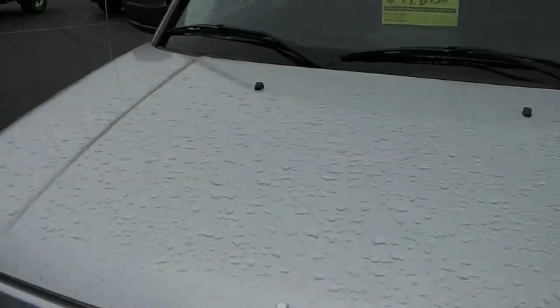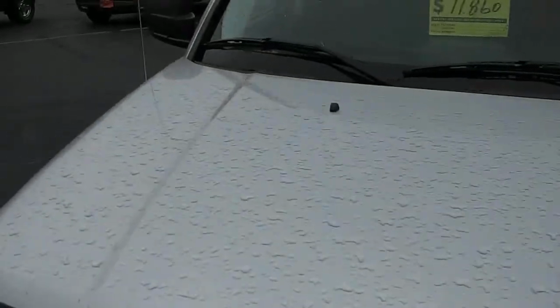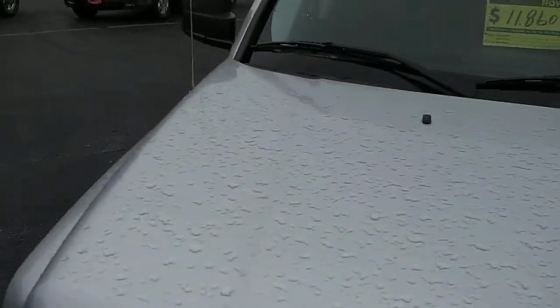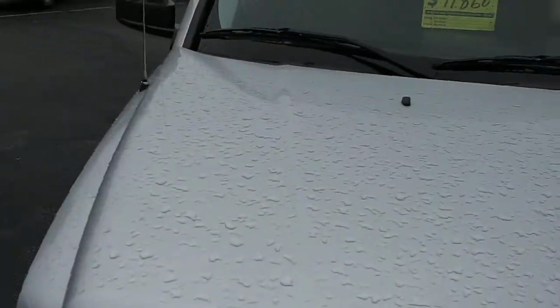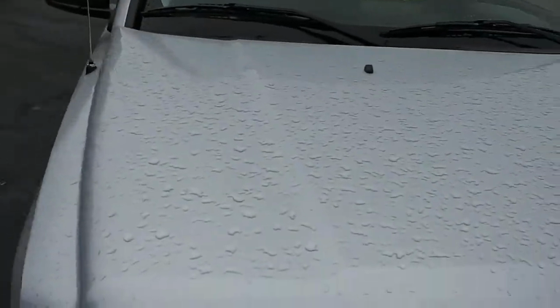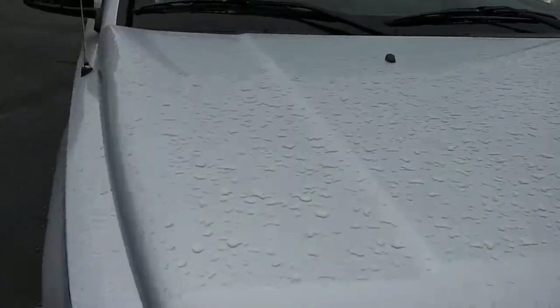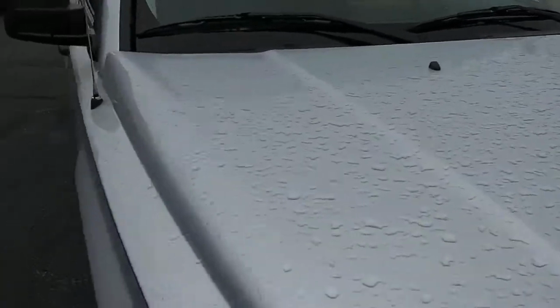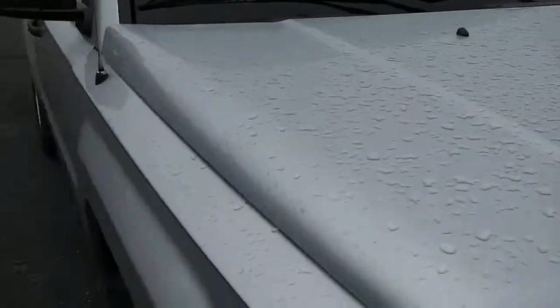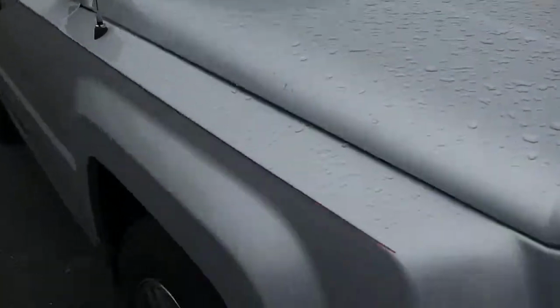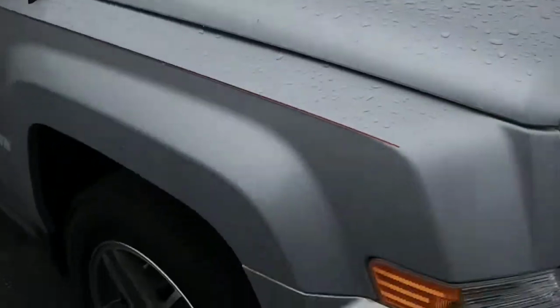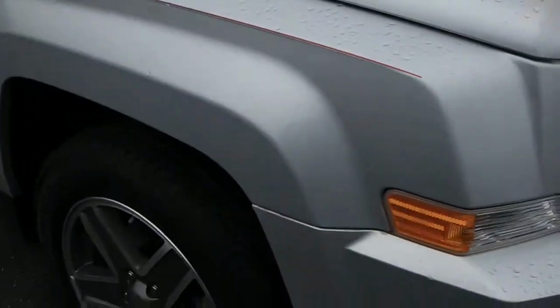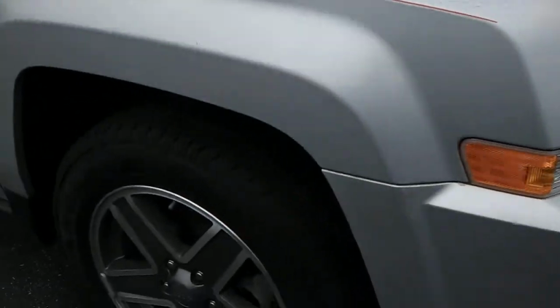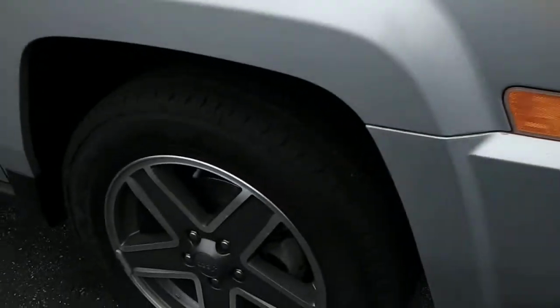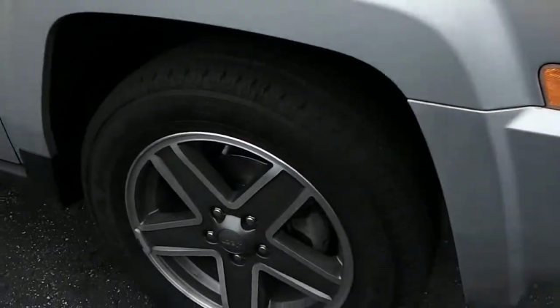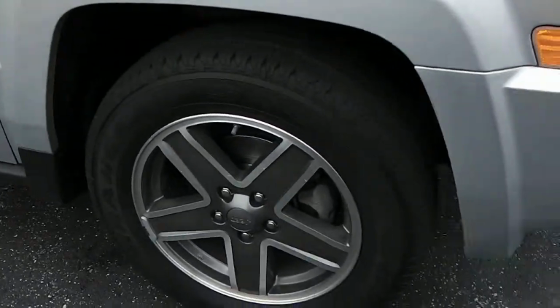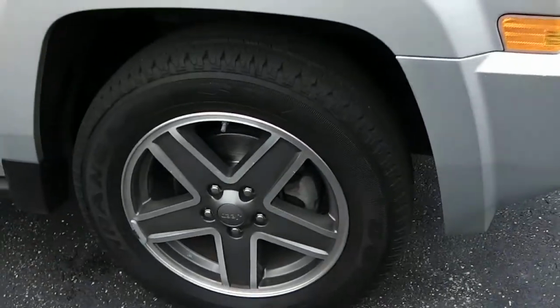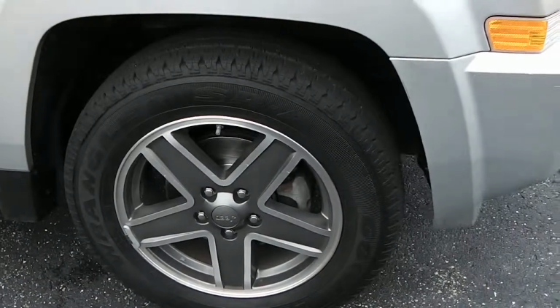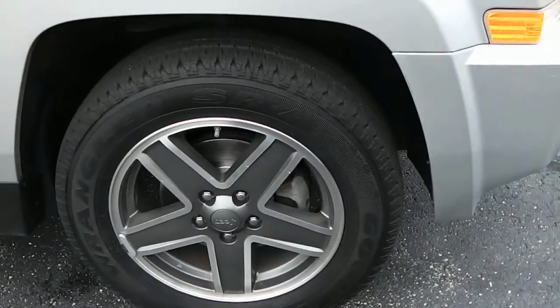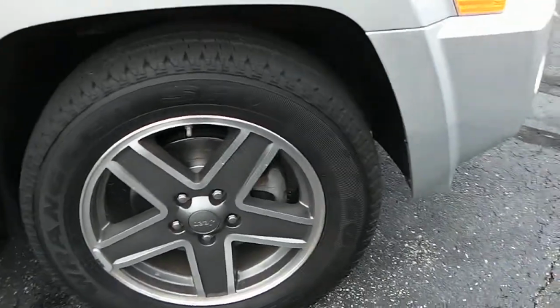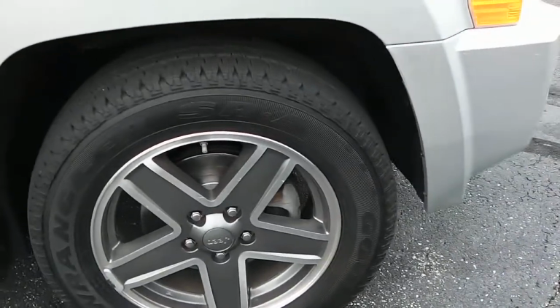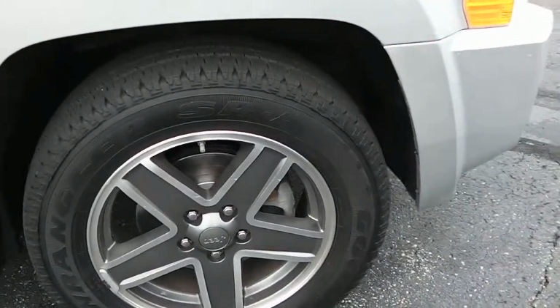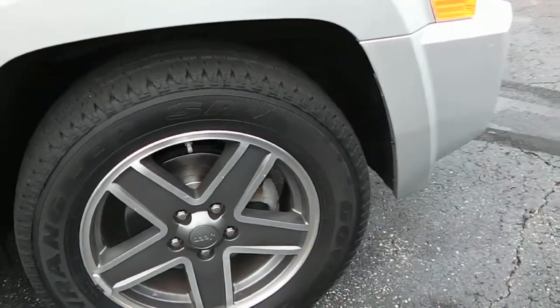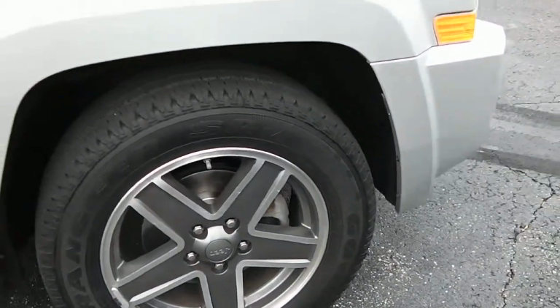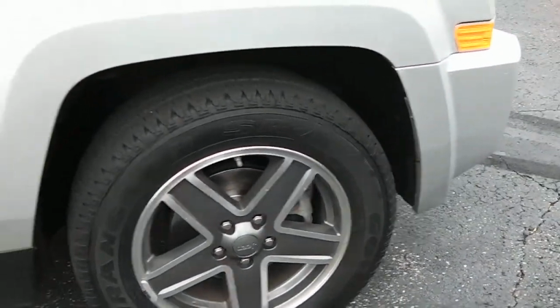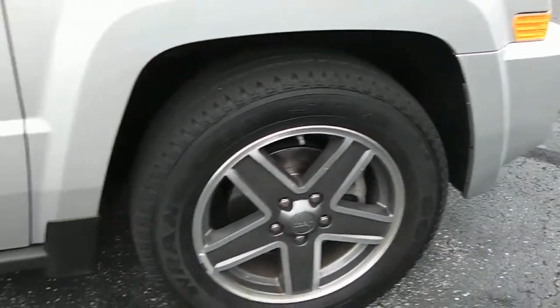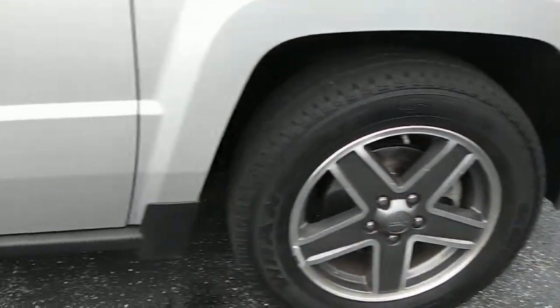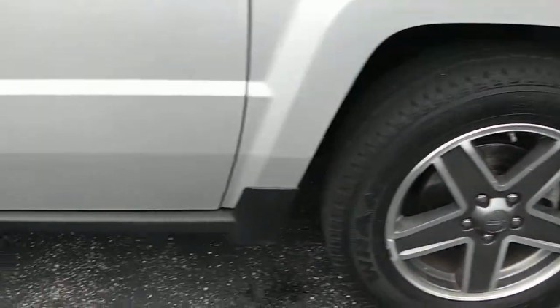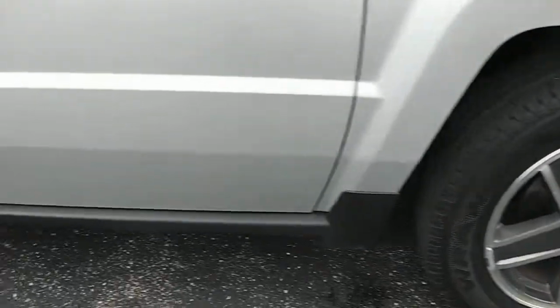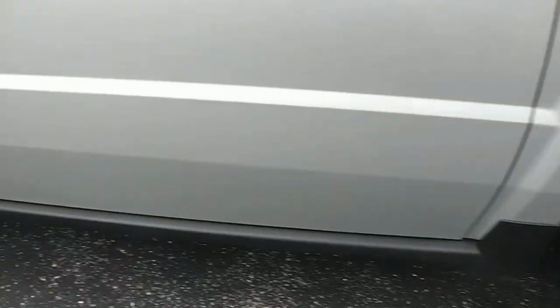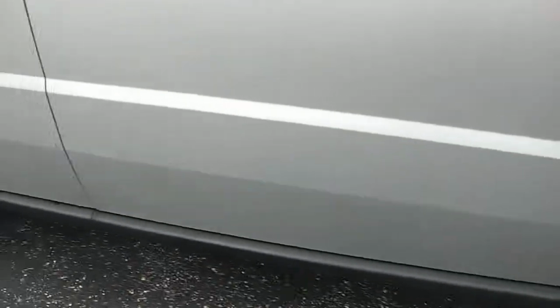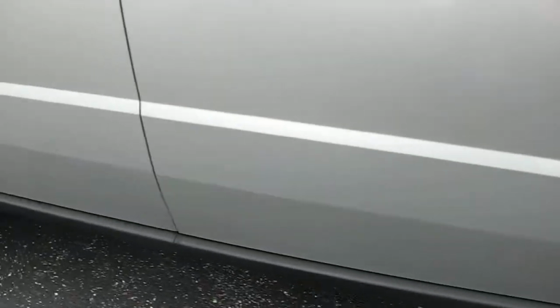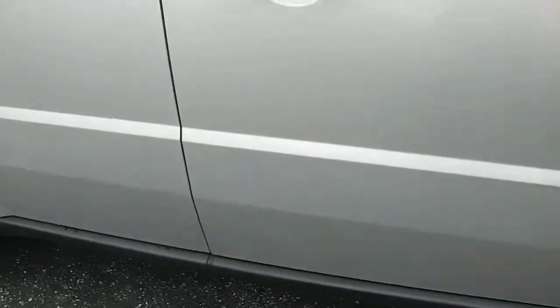Again, no dings, dents, or rust anywhere on the front. Wheels and tires in good shape, no road rash or damage from any of the Ohio salt. Taken care of. Black trim around the bottom to kind of break up the coloring.